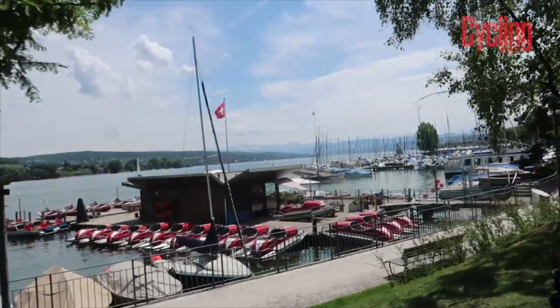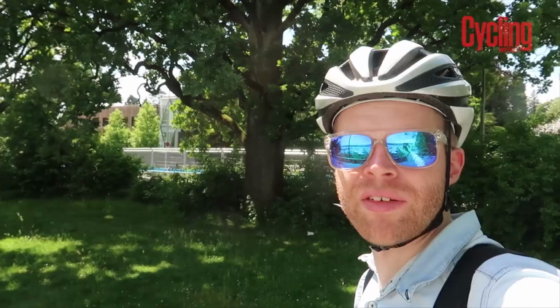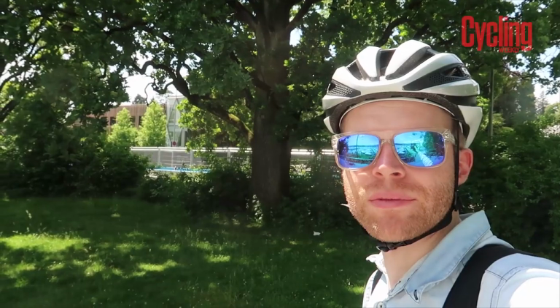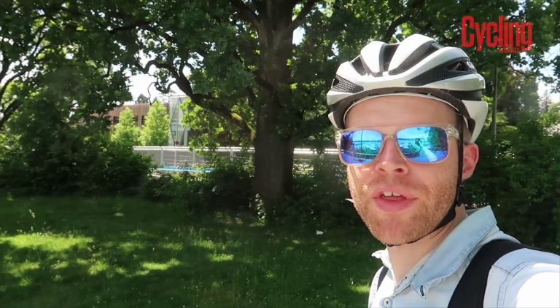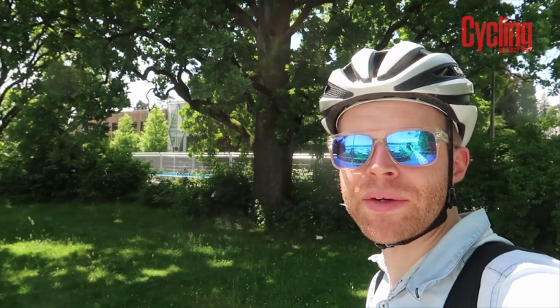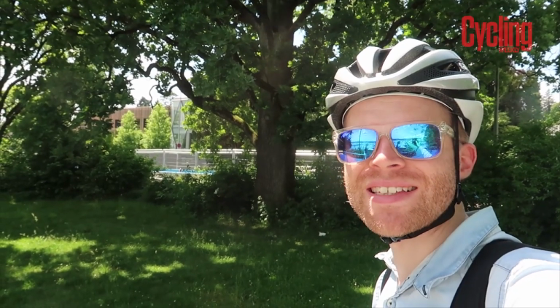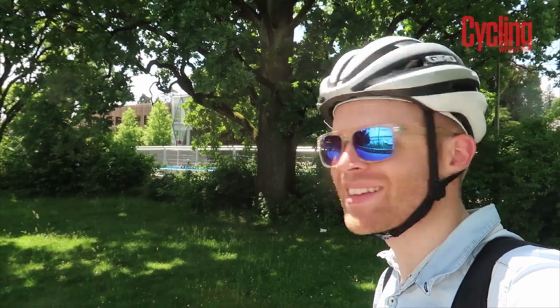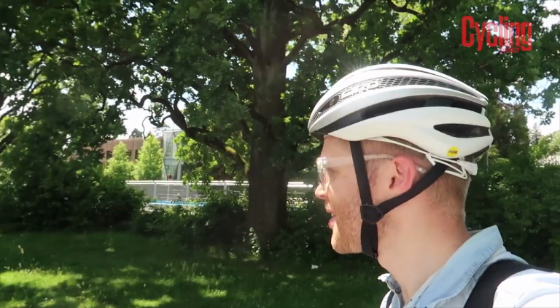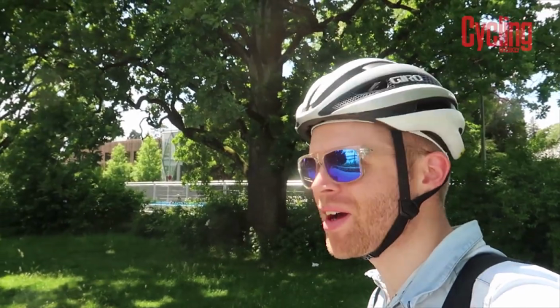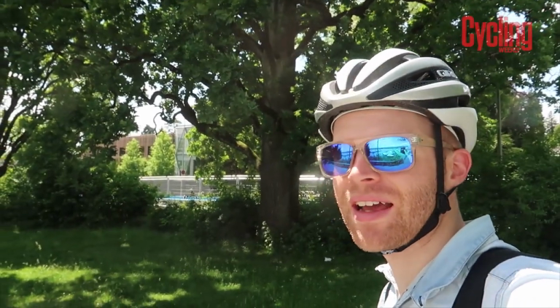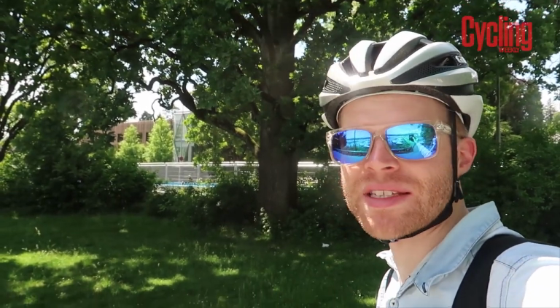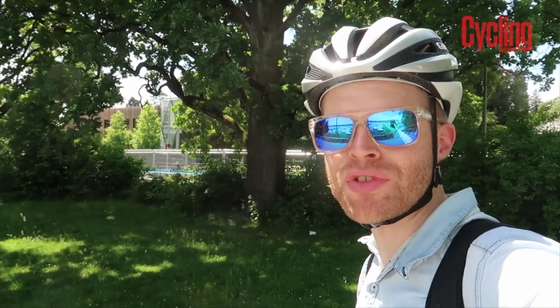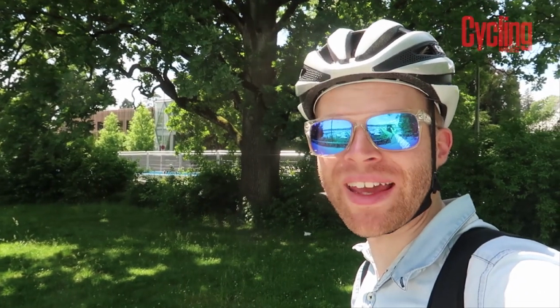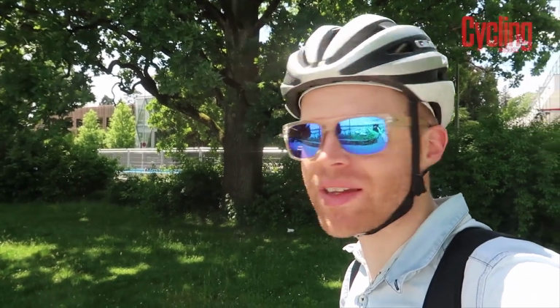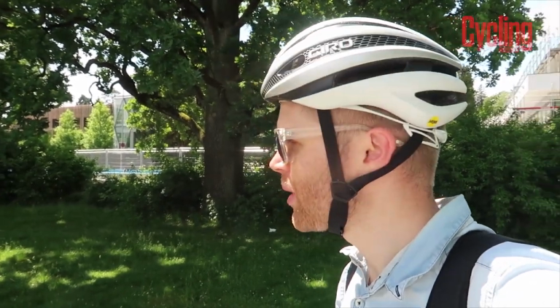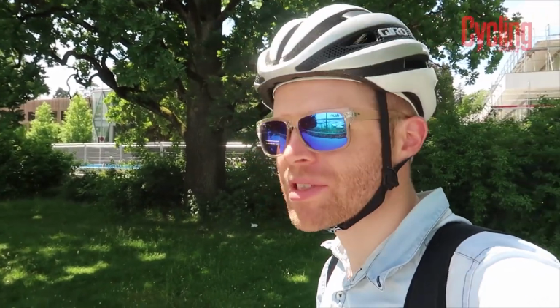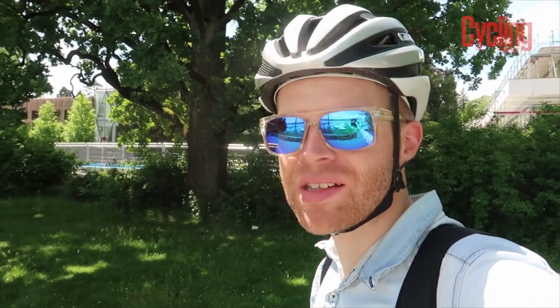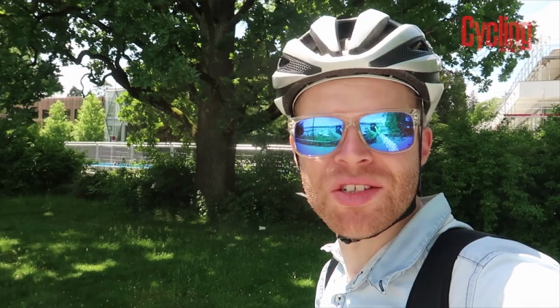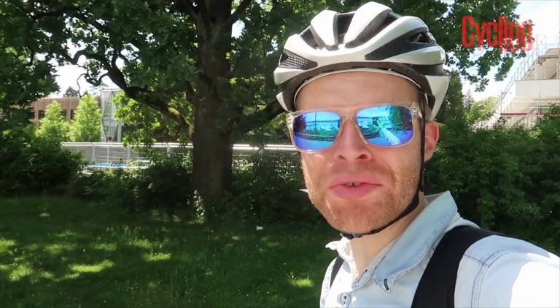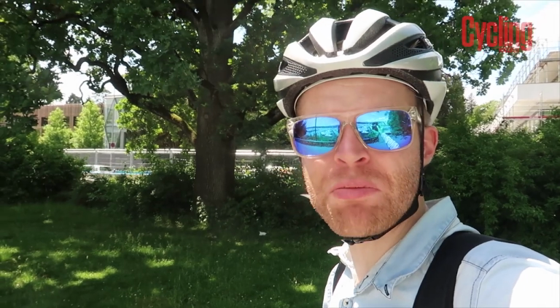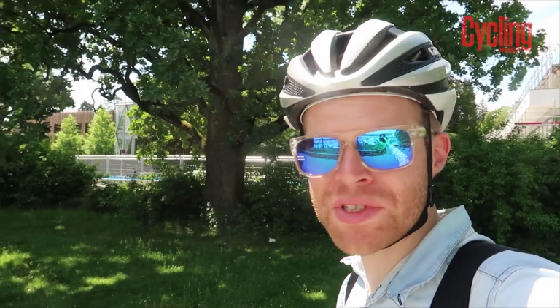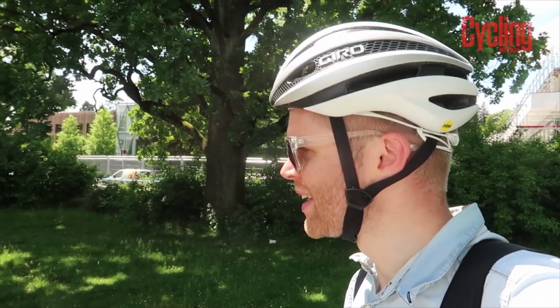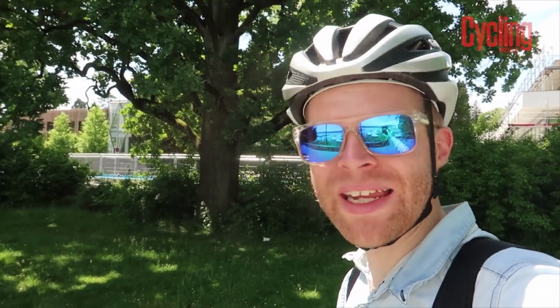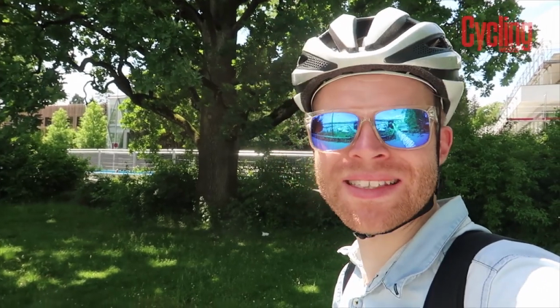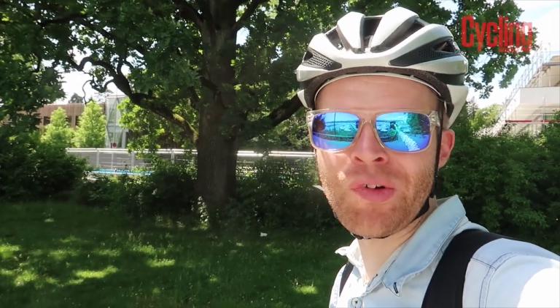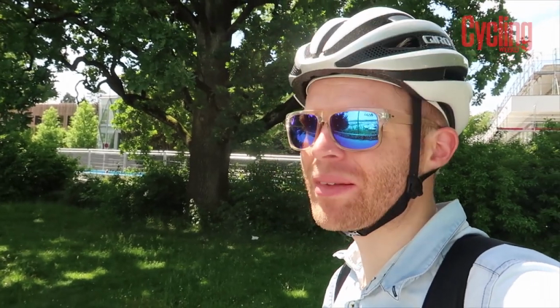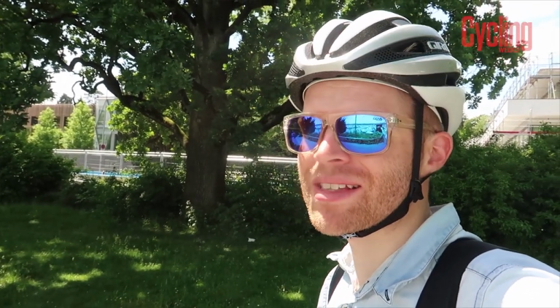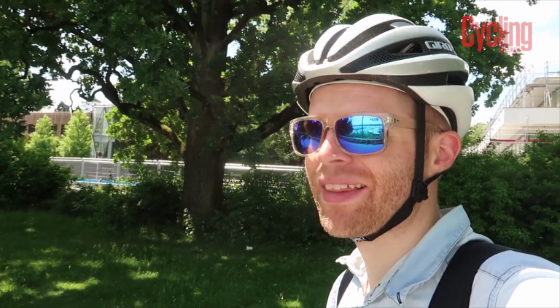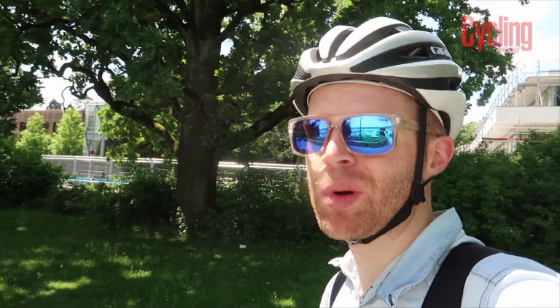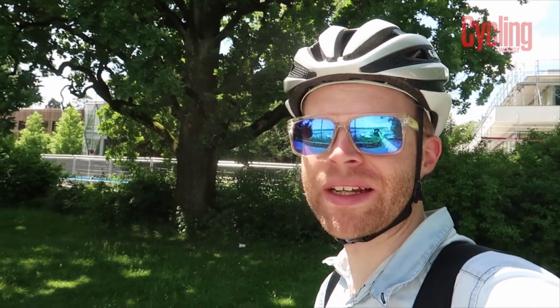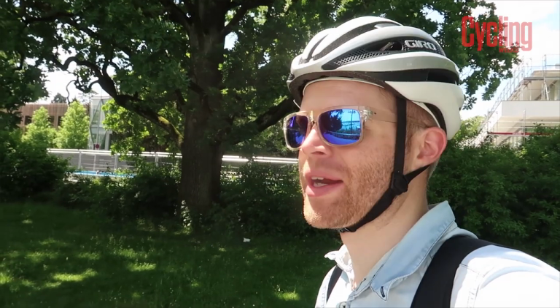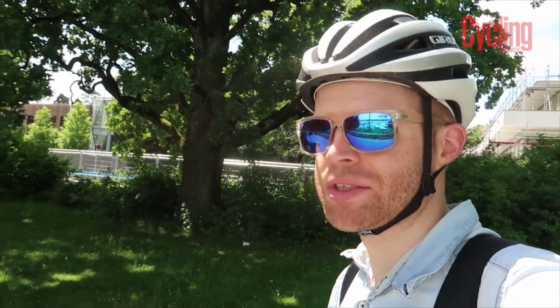It's currently about 30 degrees and we're just riding out of the center of Zurich into where our hotel is. Zurich is a really beautiful city. I've been here loads of times before but I've only ever been to like the airport and then the train station.